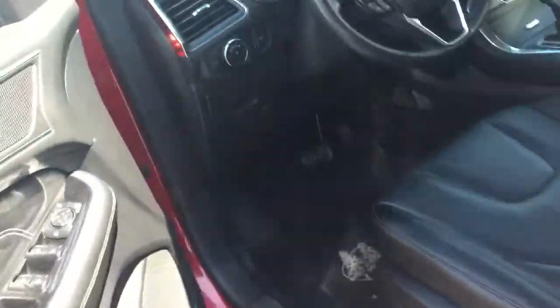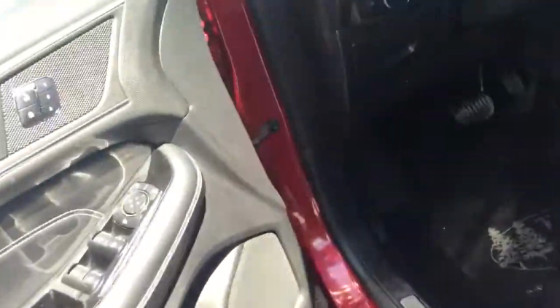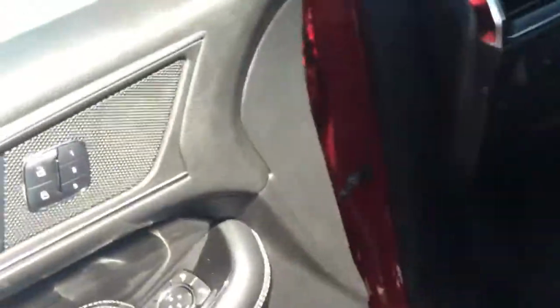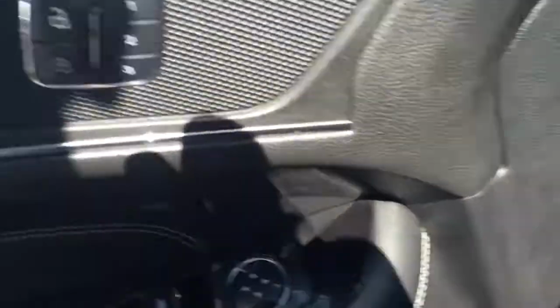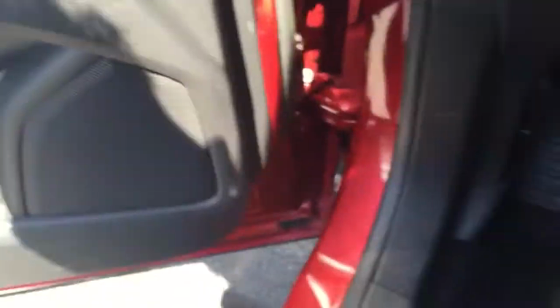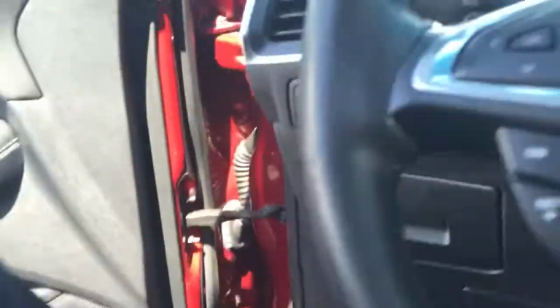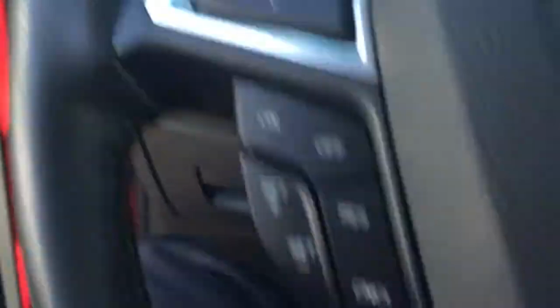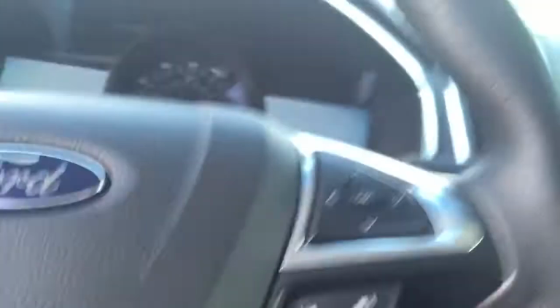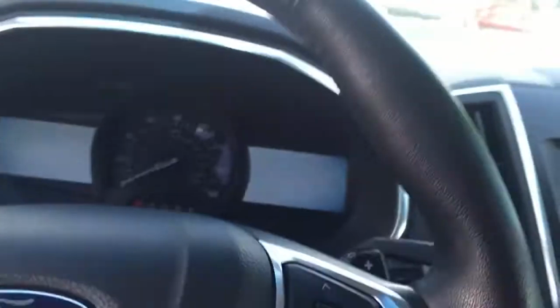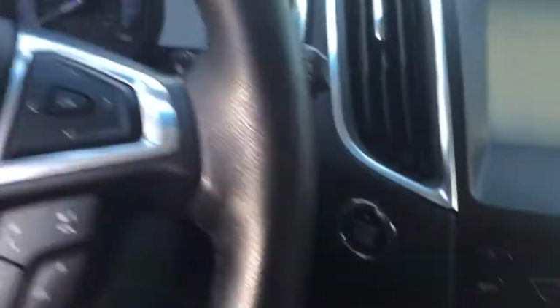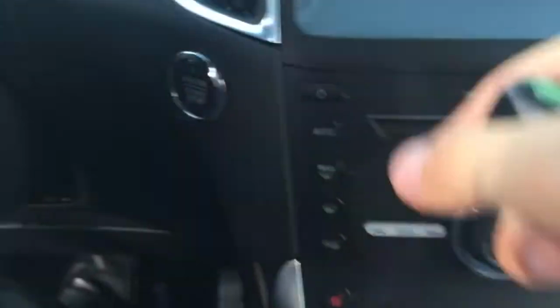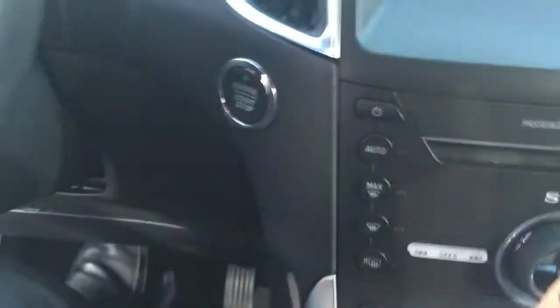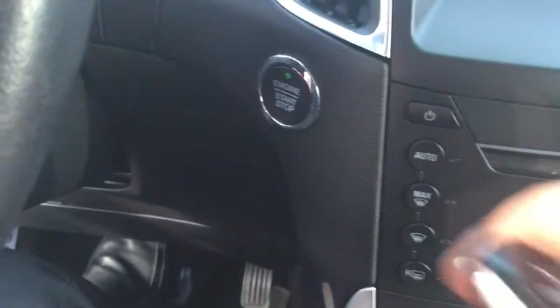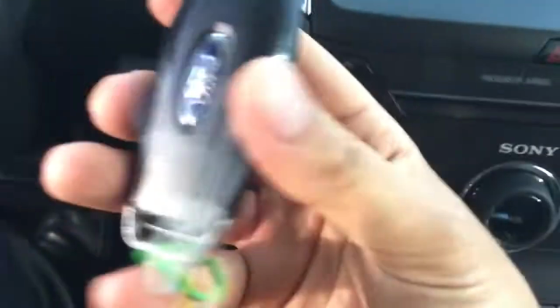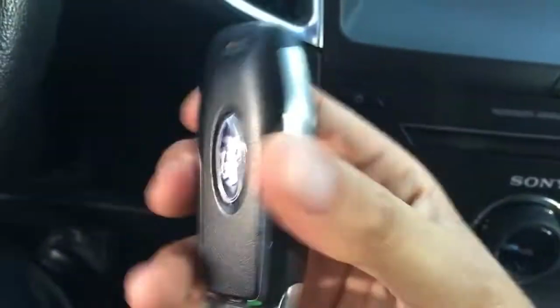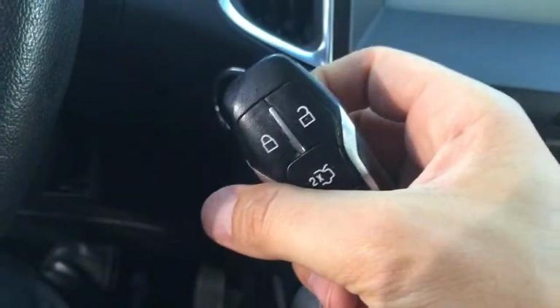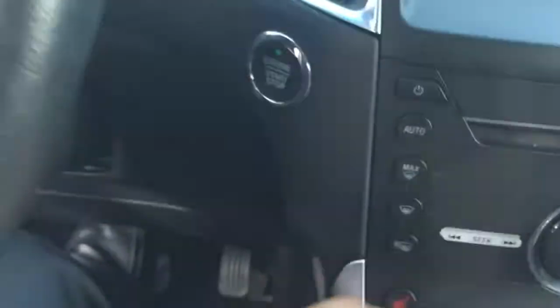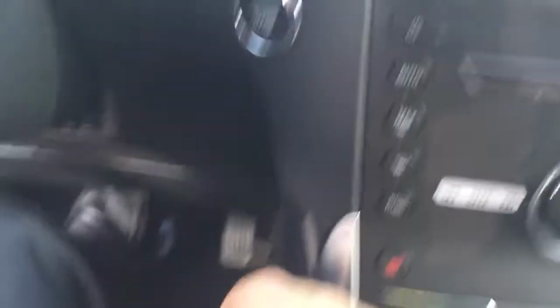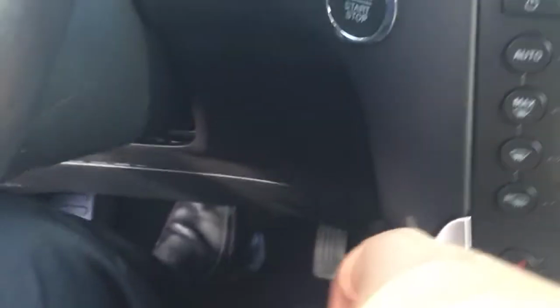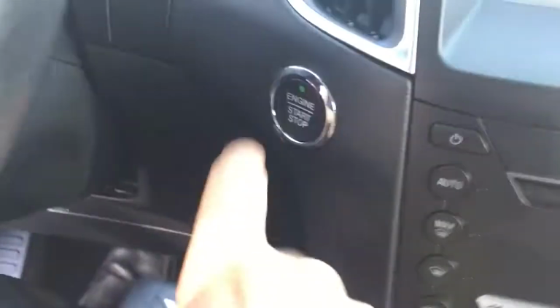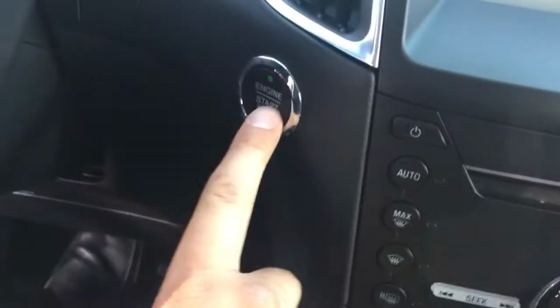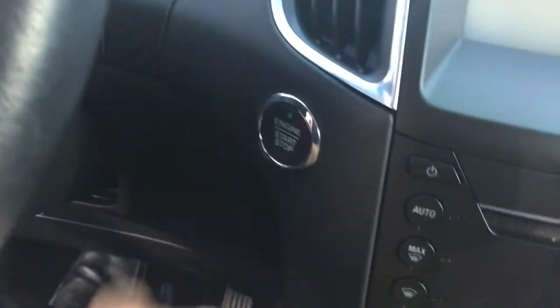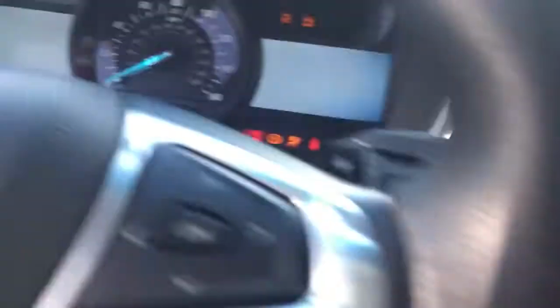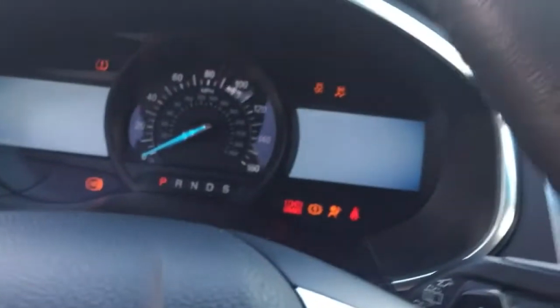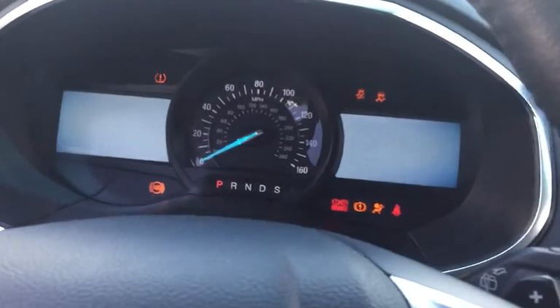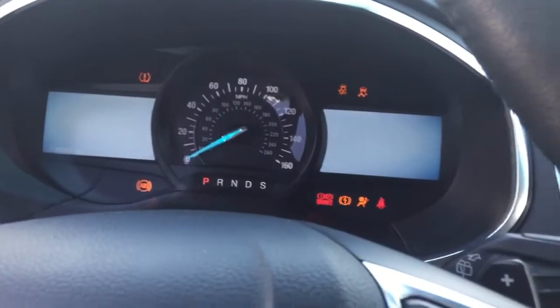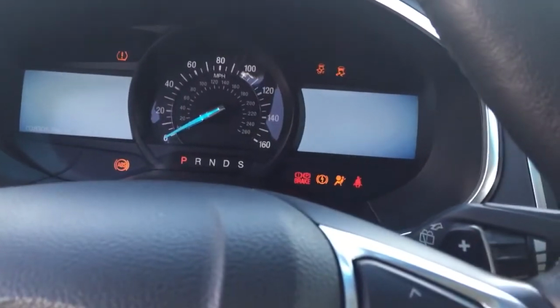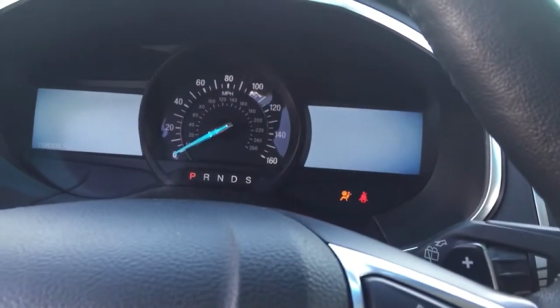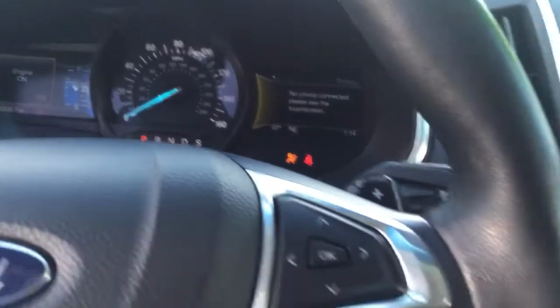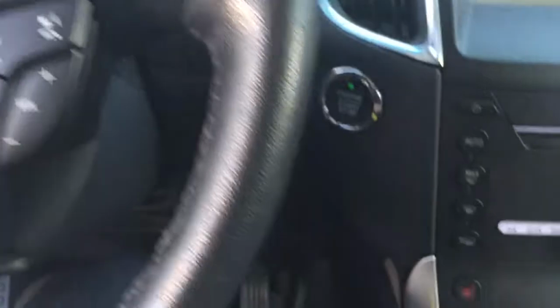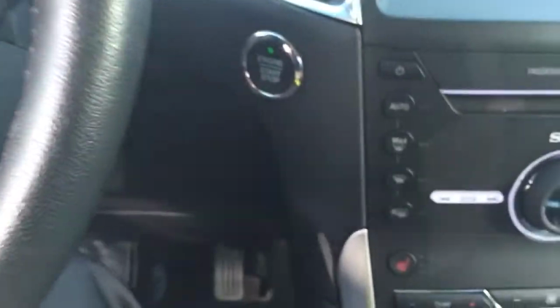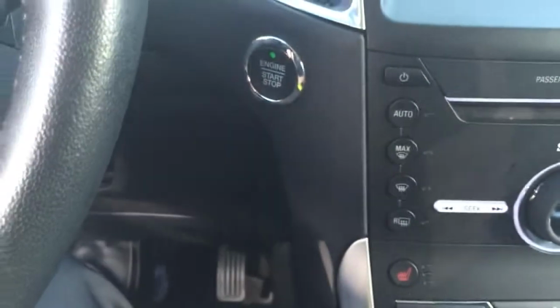And then when you hop in, you can also use that smart key to start the car up. So again, you don't have to put the key in. All you do is hold down the brake and hit the start button. And as you can see, the car starts right up.